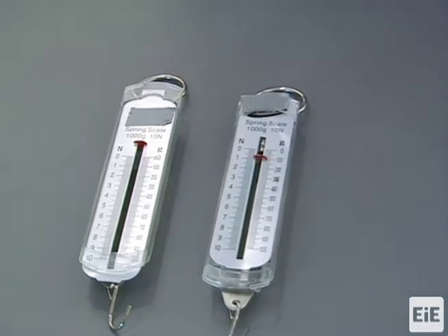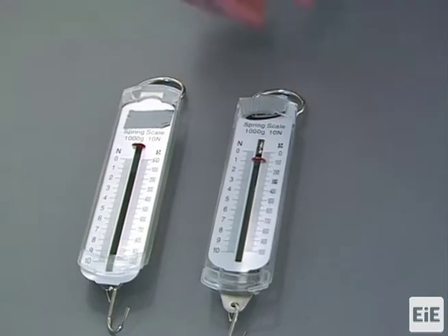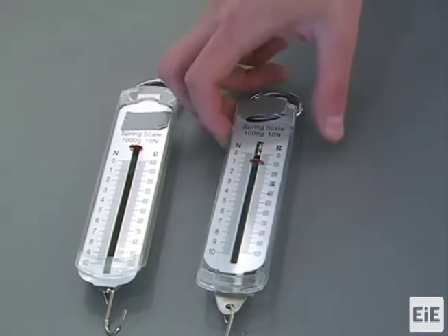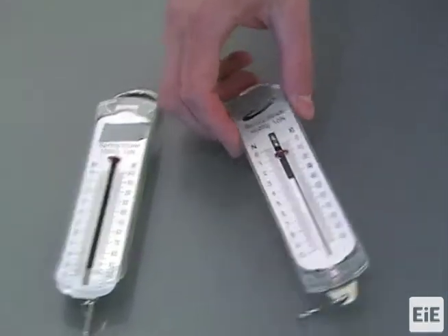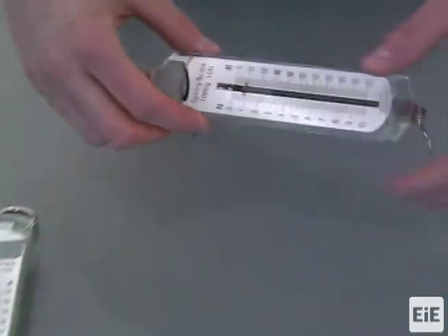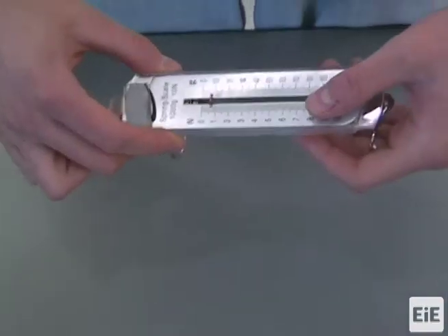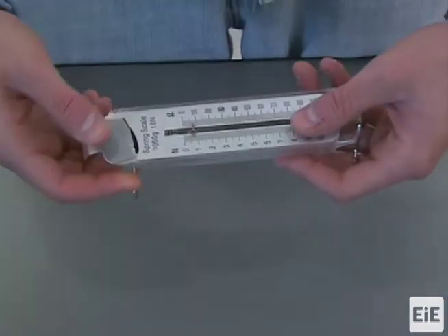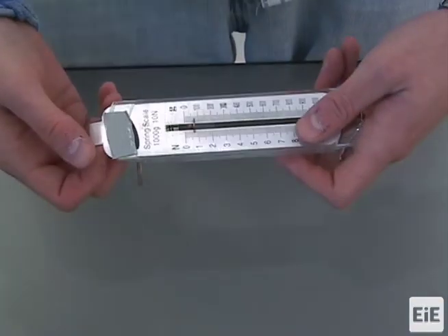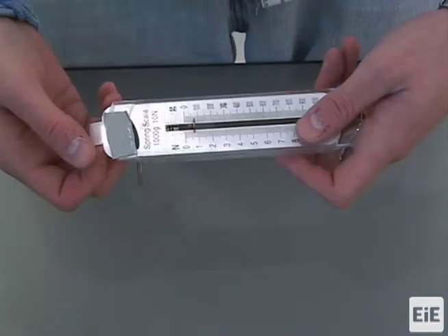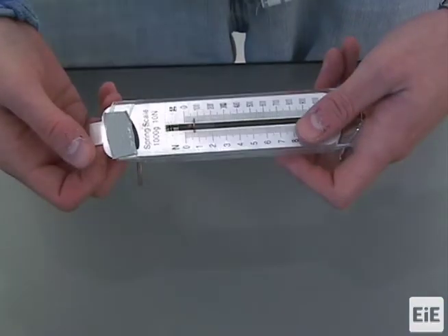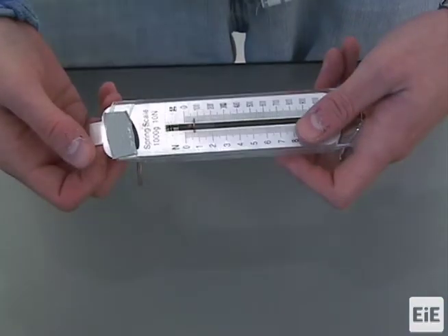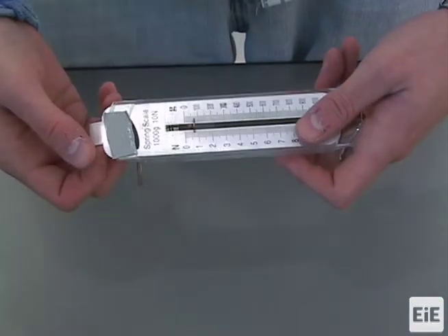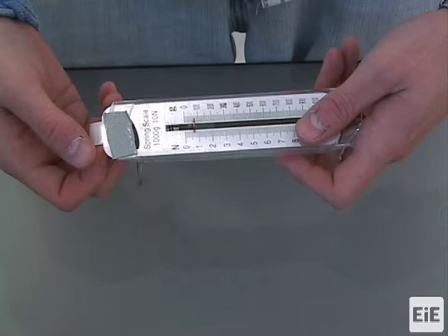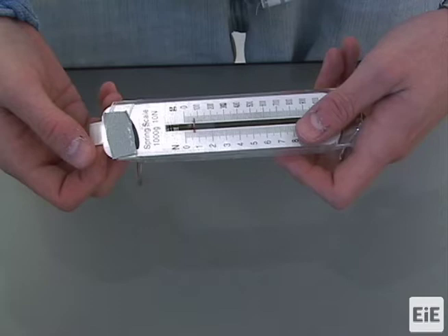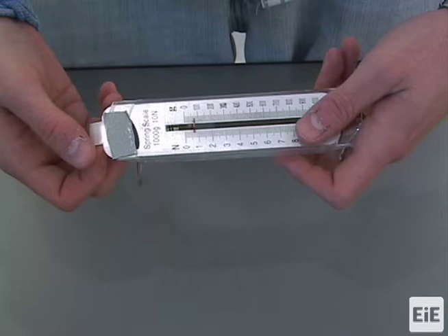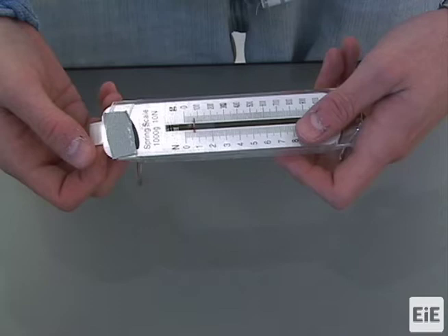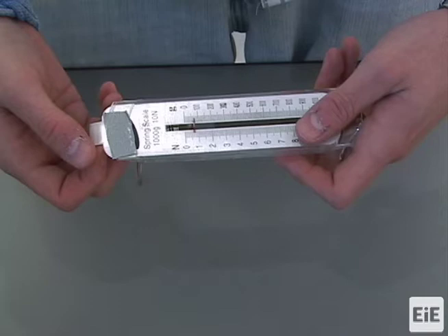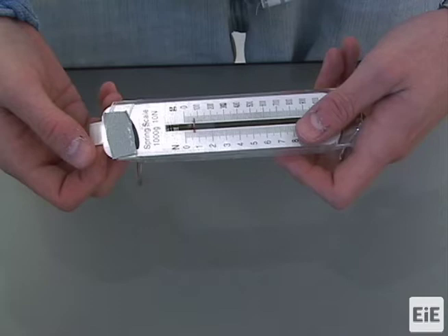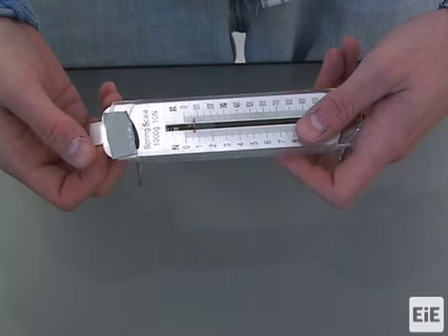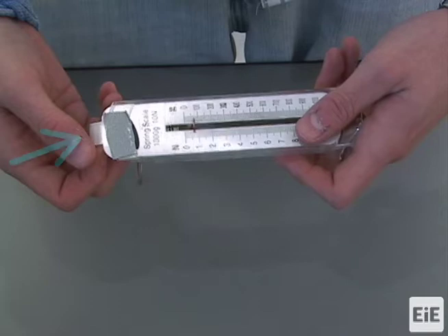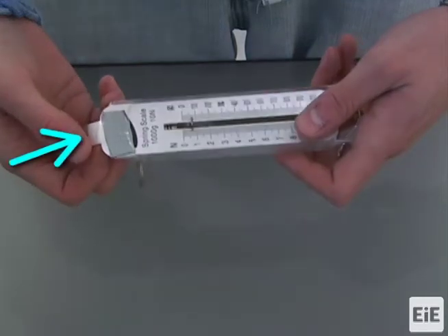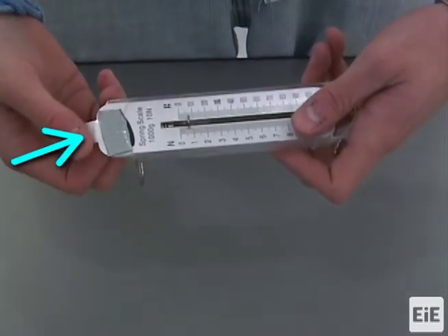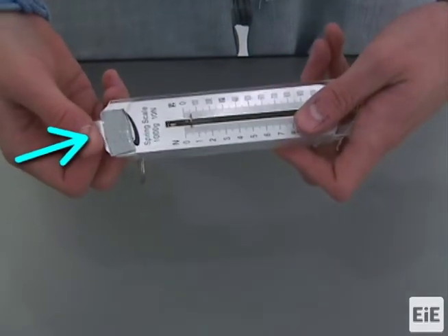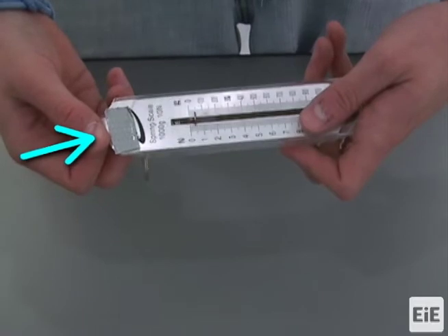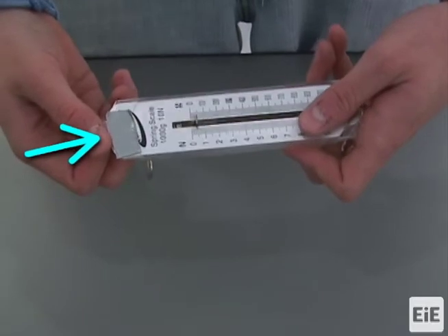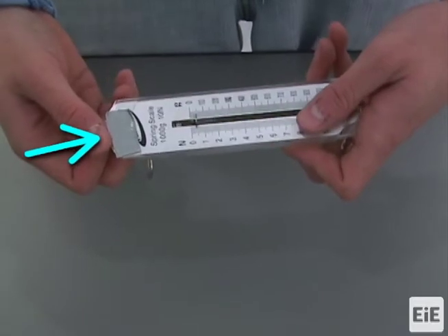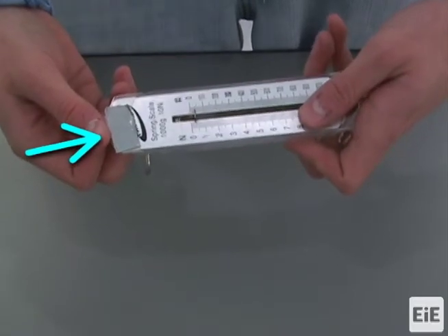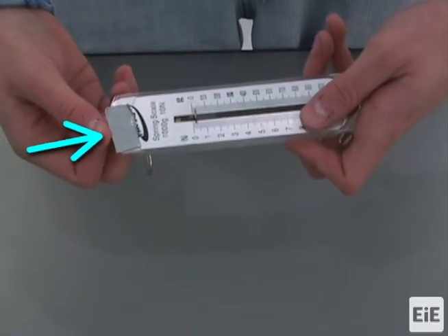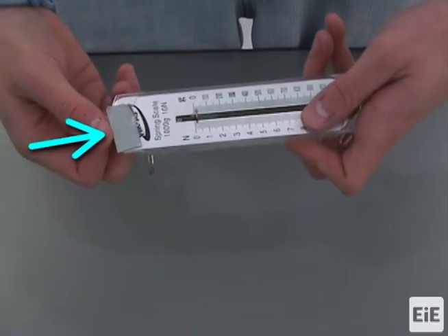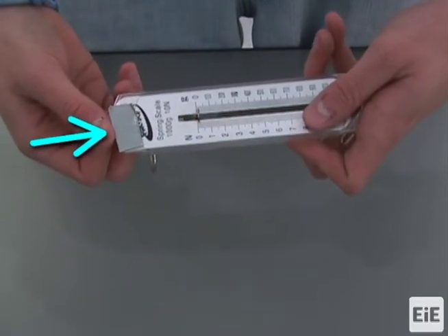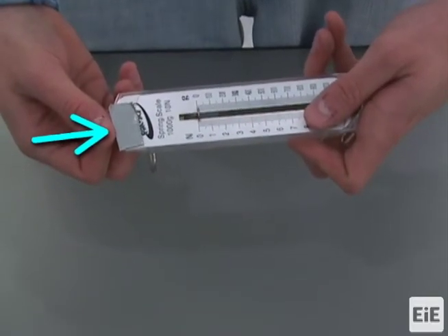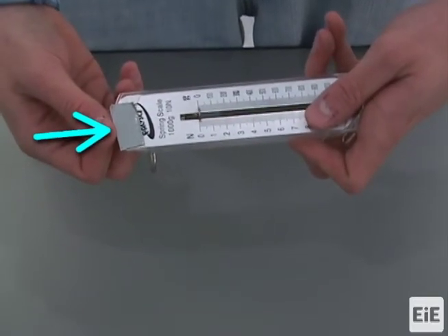Hold the spring scale and slide the faceplate inside the scale body until the red tab is aligned with the zero position. For this spring scale, the faceplate is being pushed inward or lowered to align the red tab with the zero line.